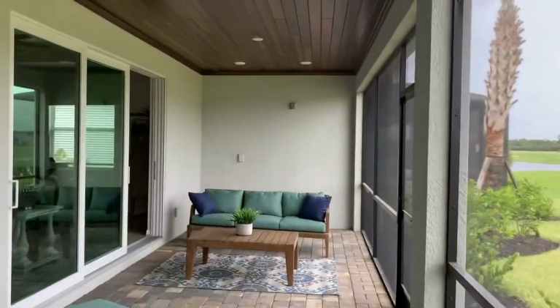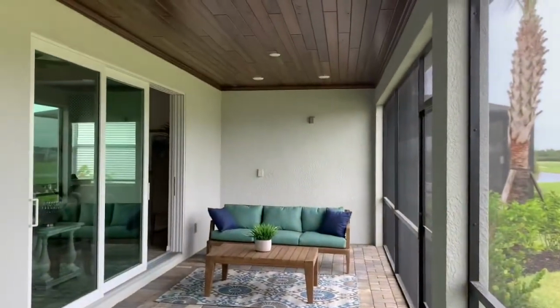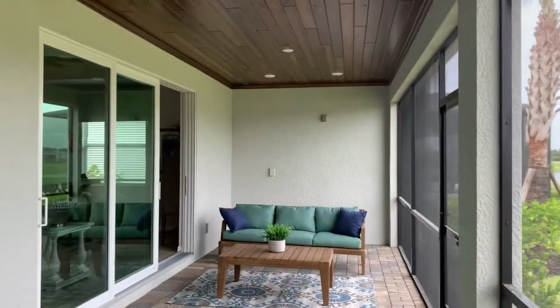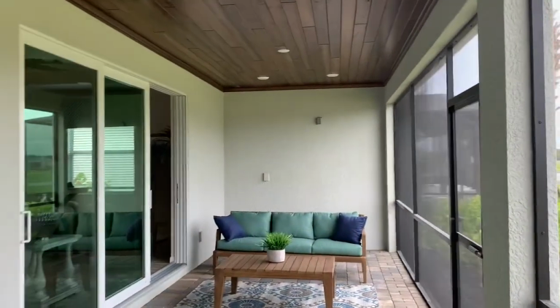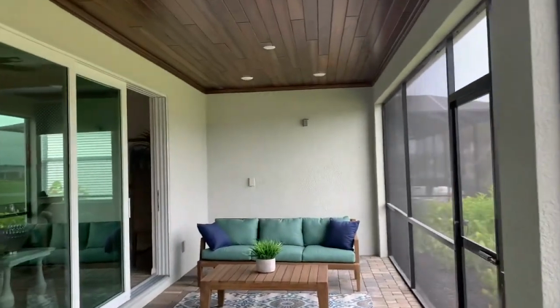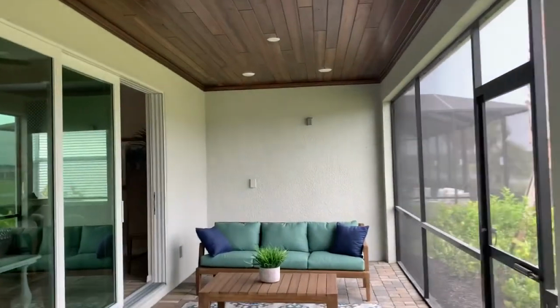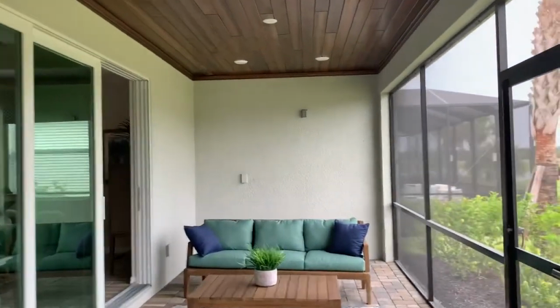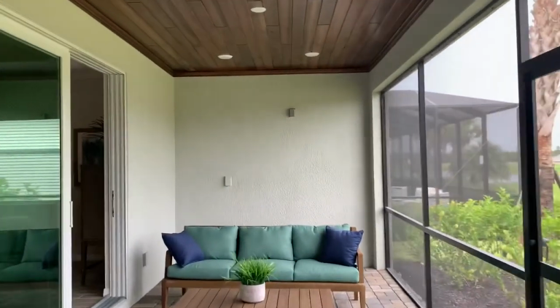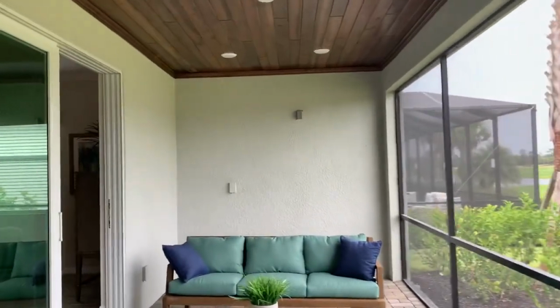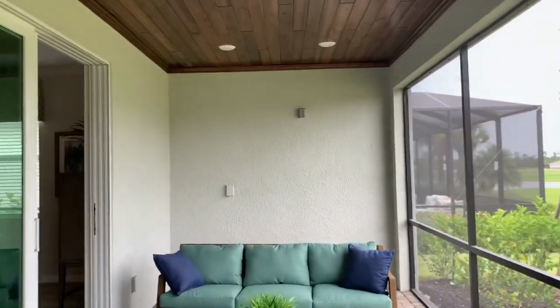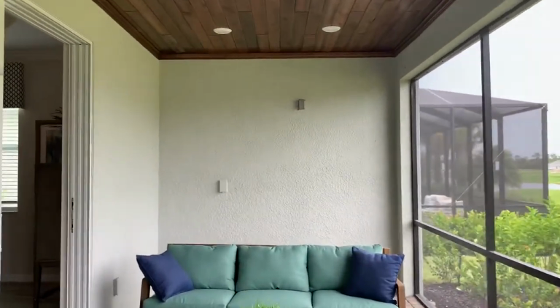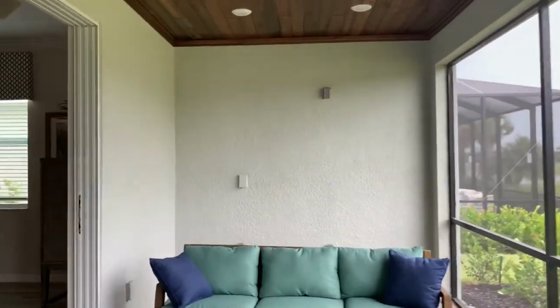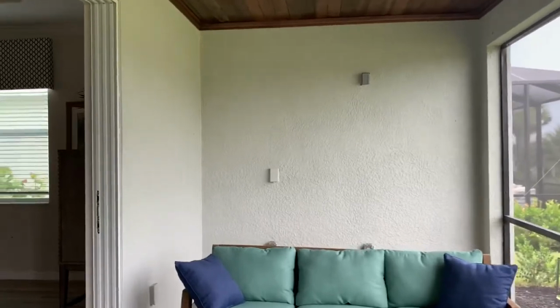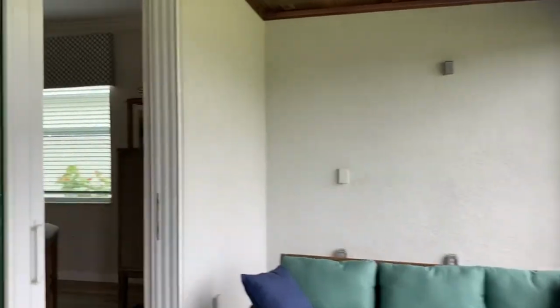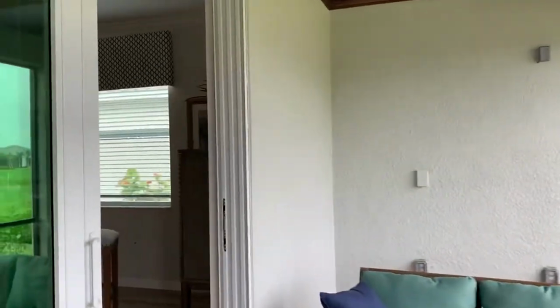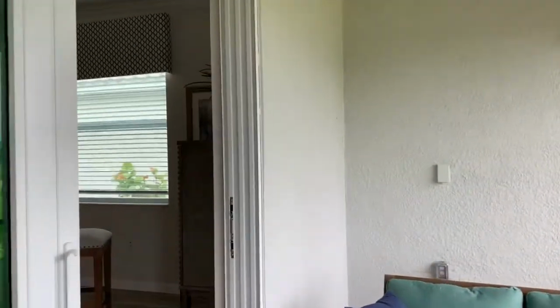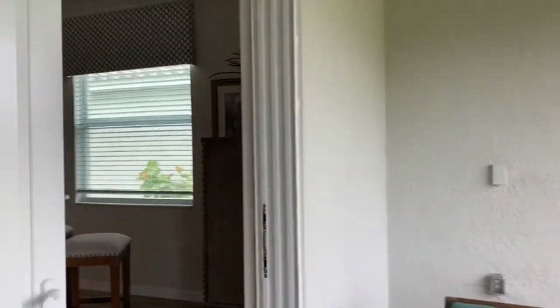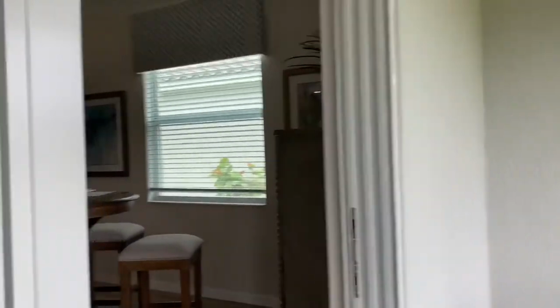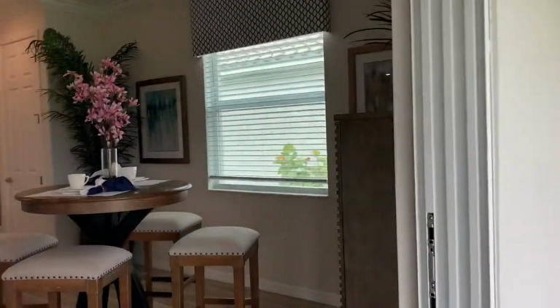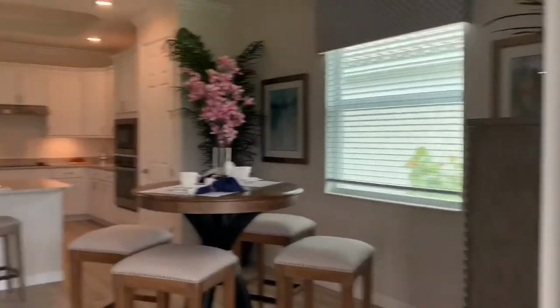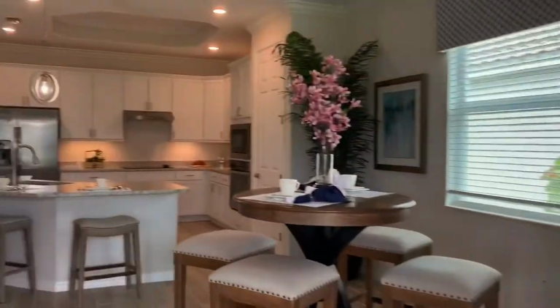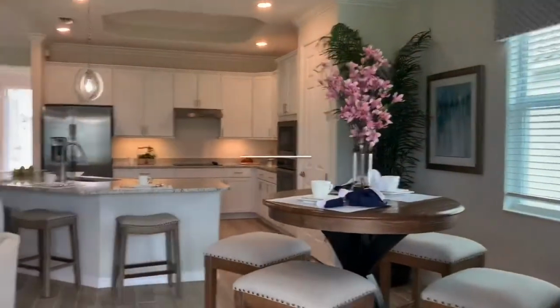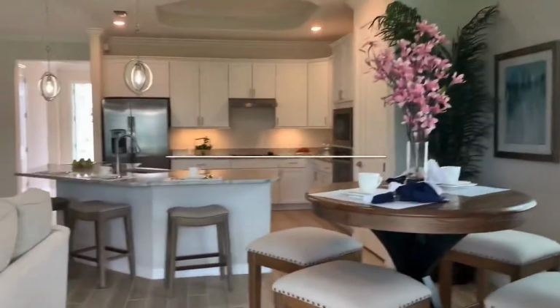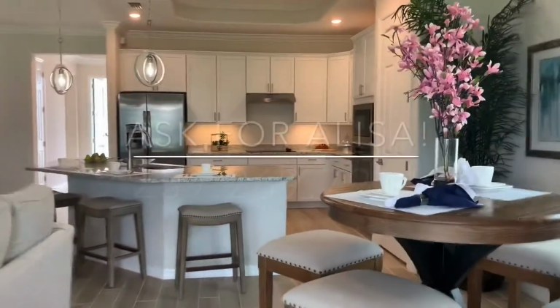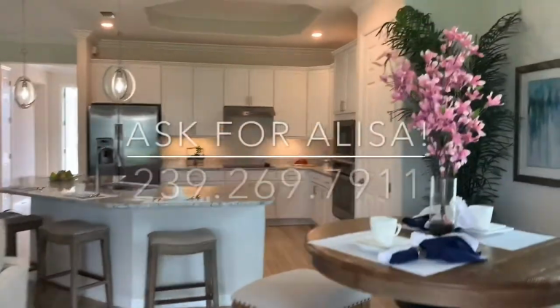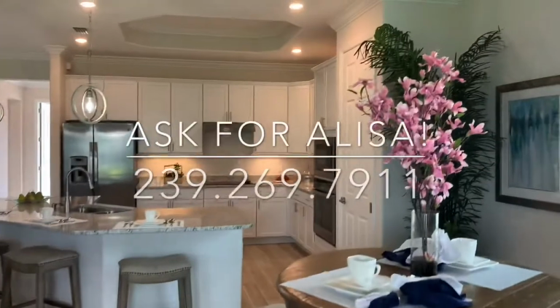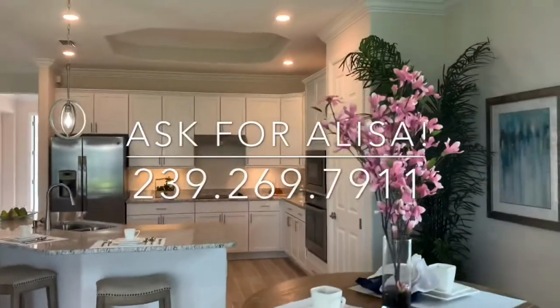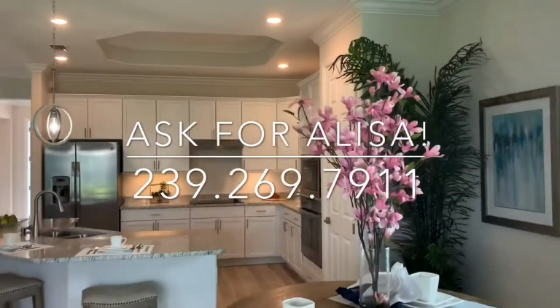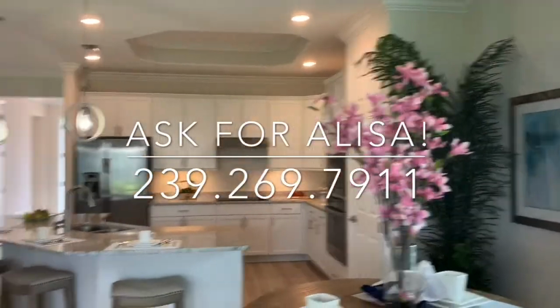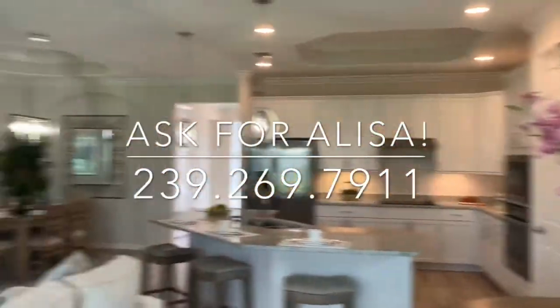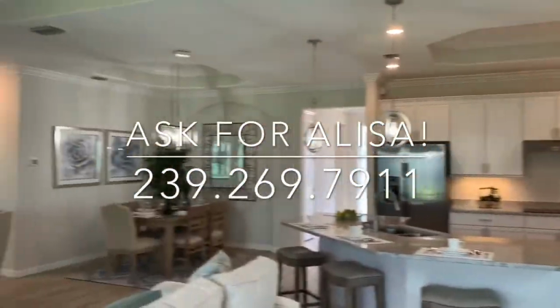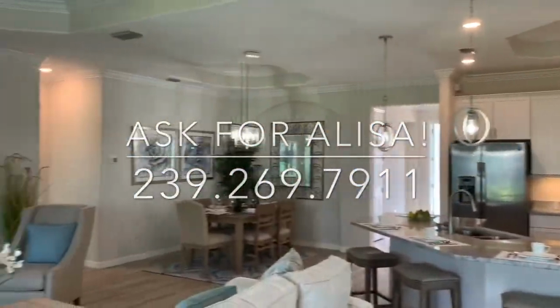Again, this is the Victoria at Heritage Landing. If you'd like to learn more about the current availability of this or any other home here at Heritage Landing, please give me a call and we can further discuss. Thanks, guys!